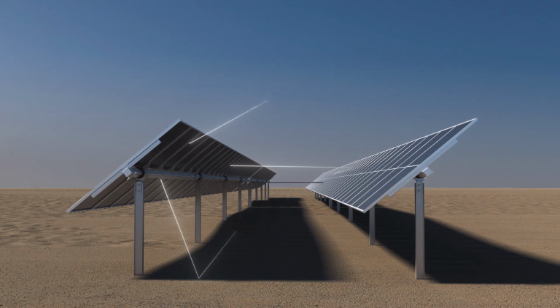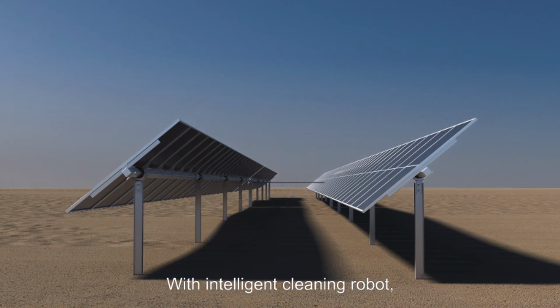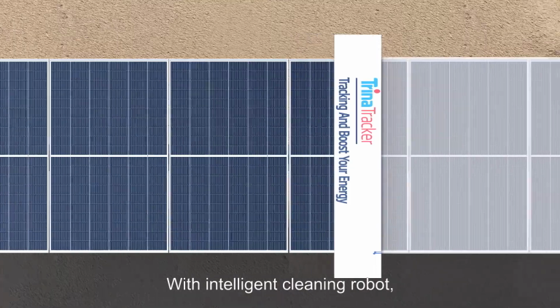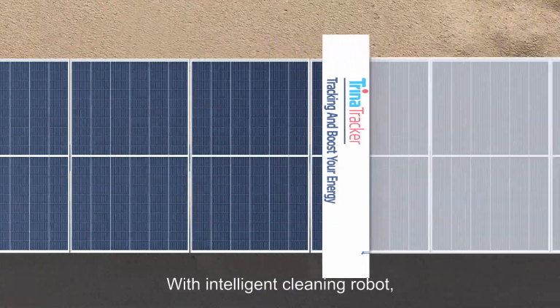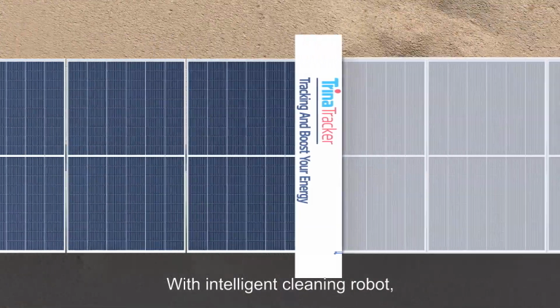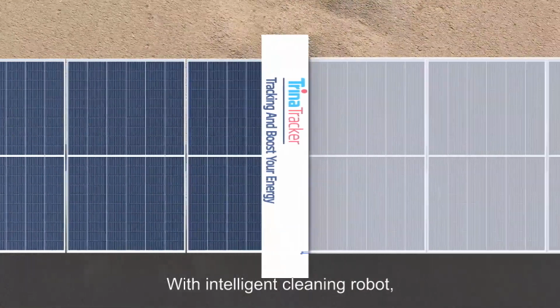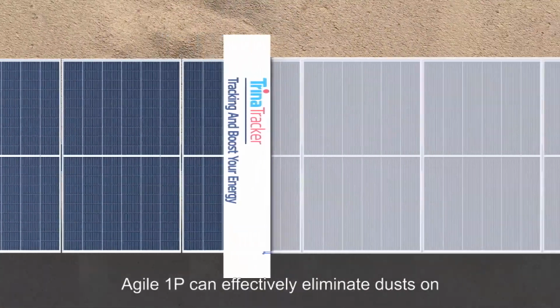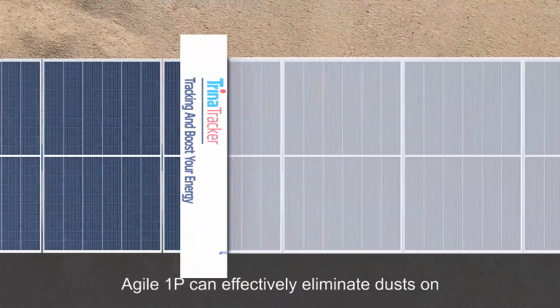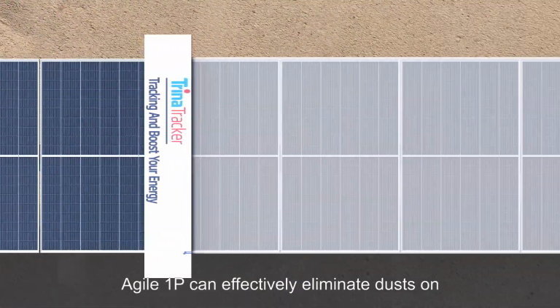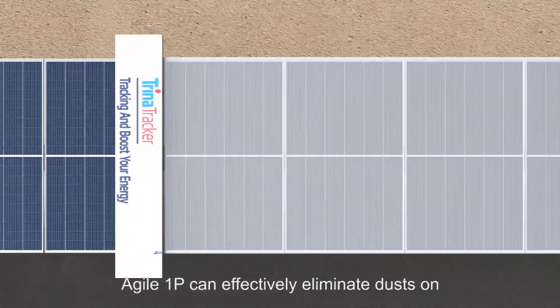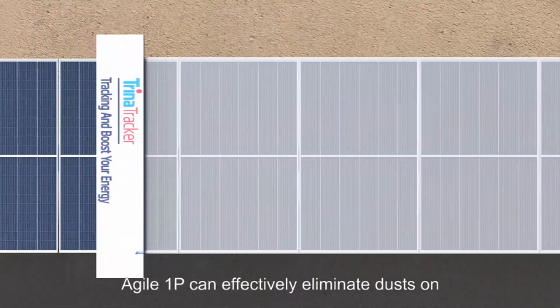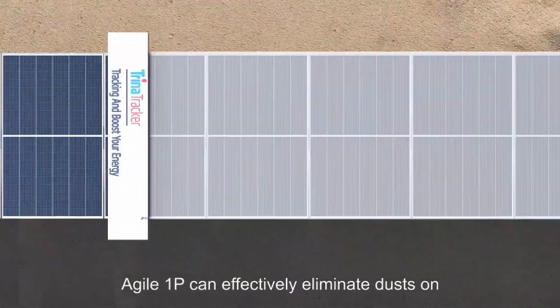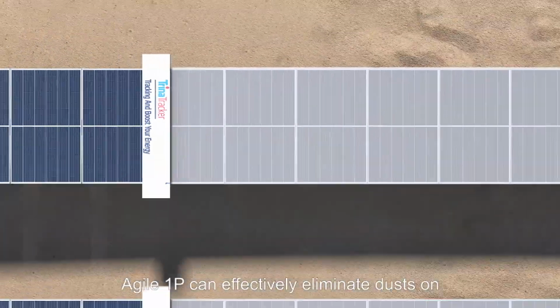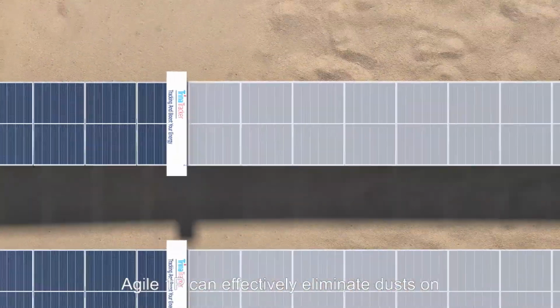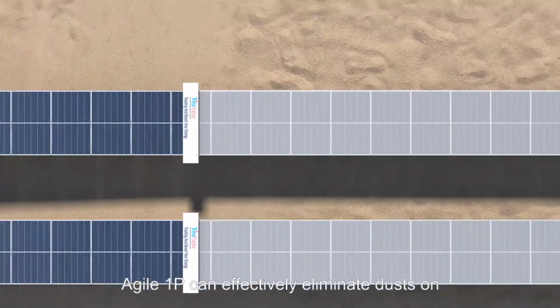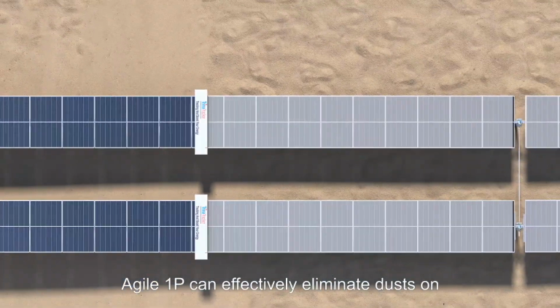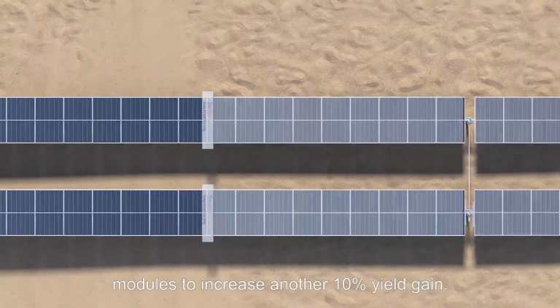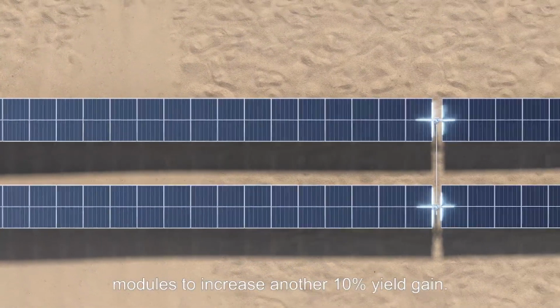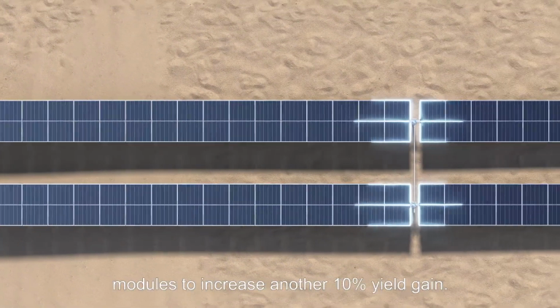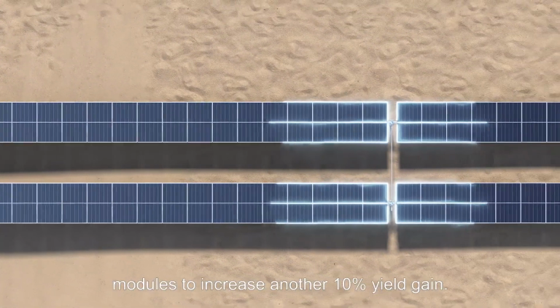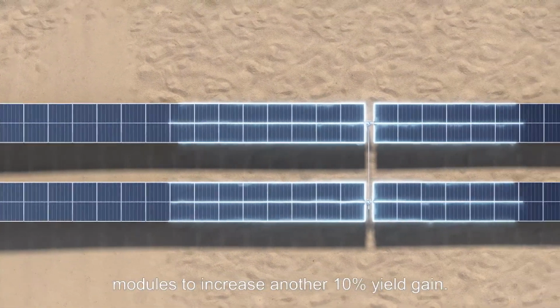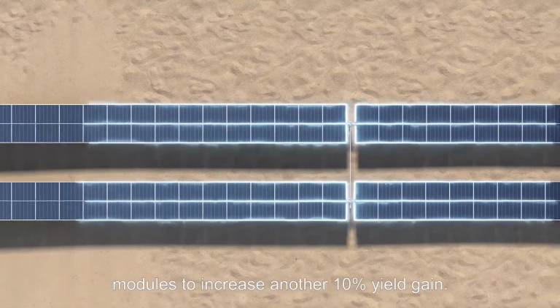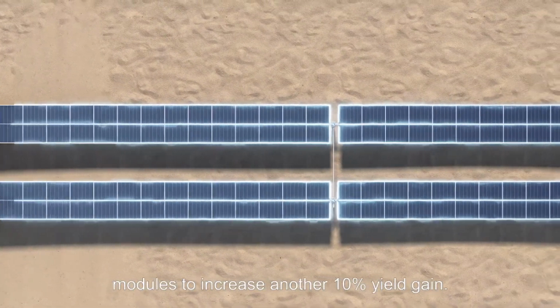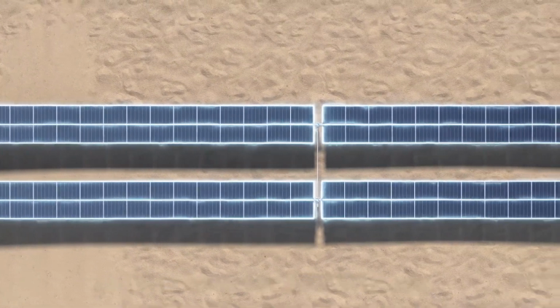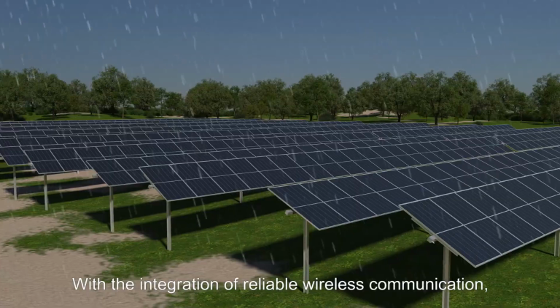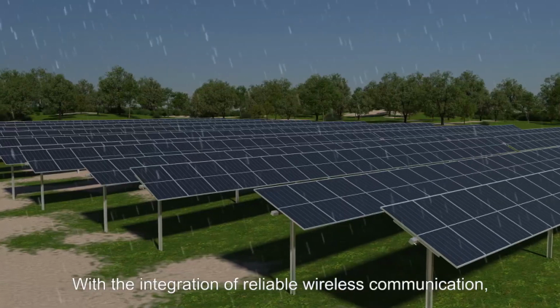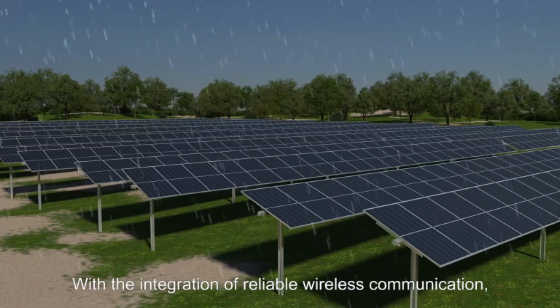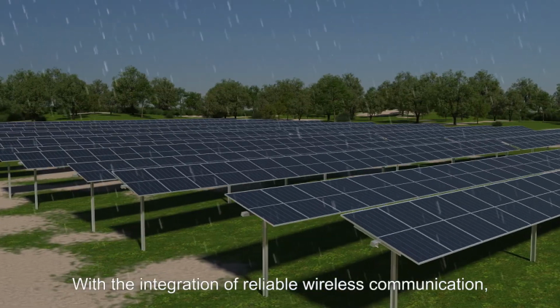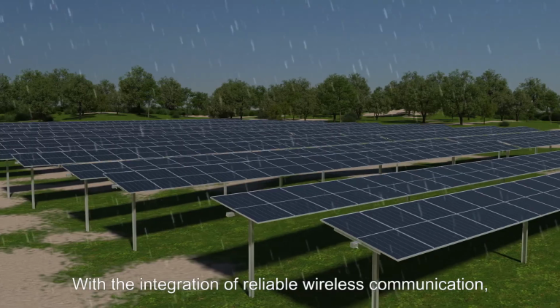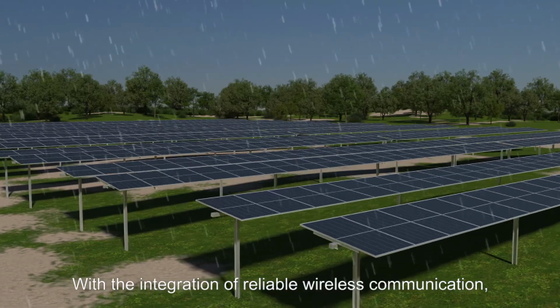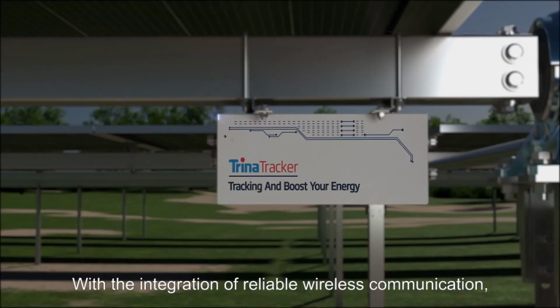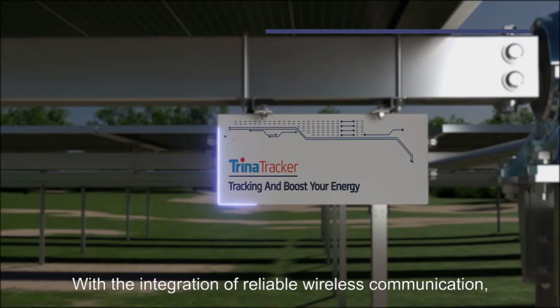With intelligent cleaning robots, Agile 1P can effectively eliminate dust on modules to increase another 10% yield gain. With the integration of reliable wireless communication, Agile 1P can flexibly mitigate extreme weathers.